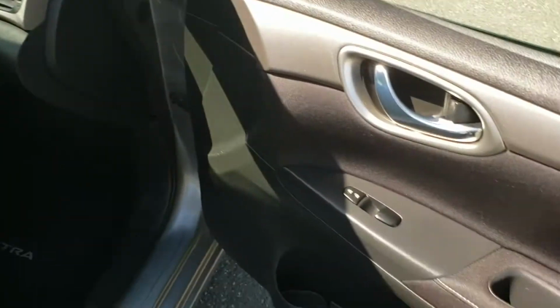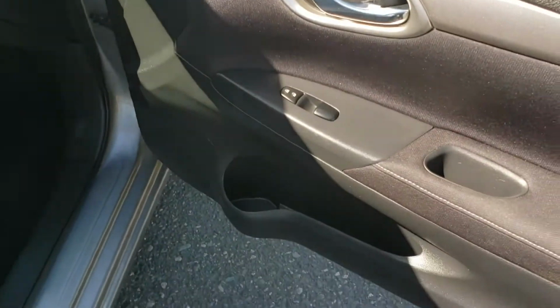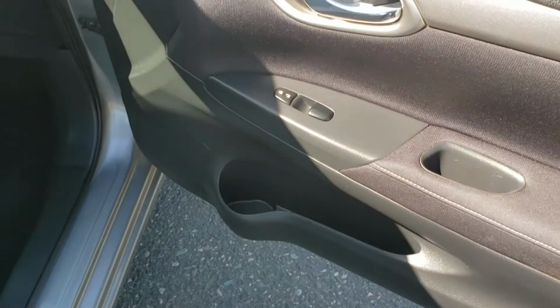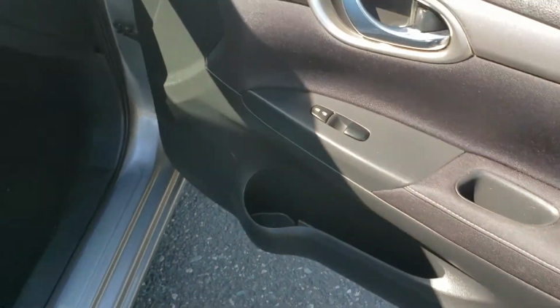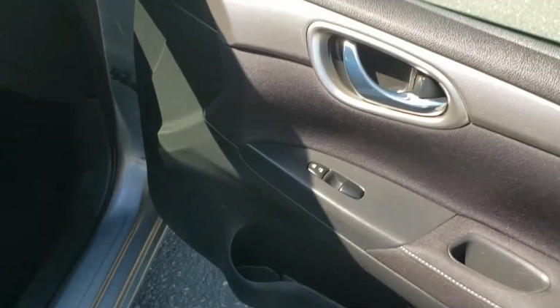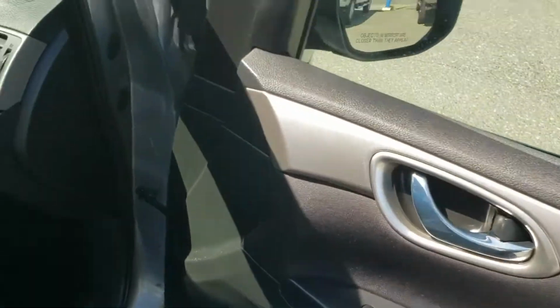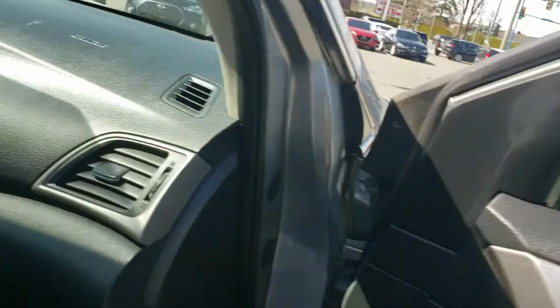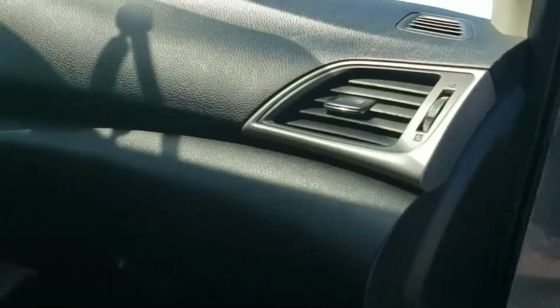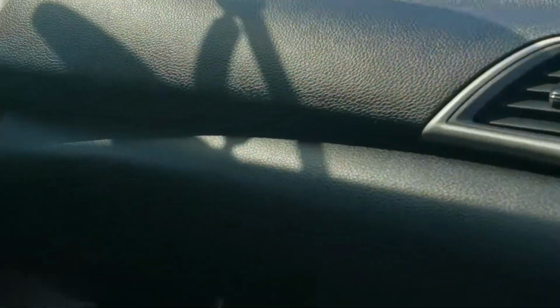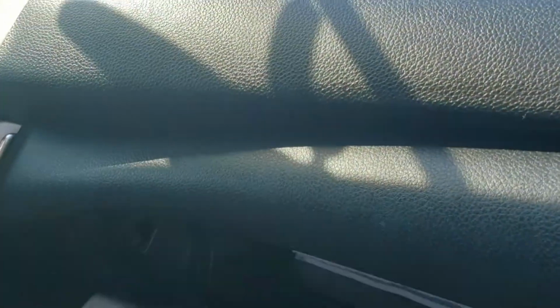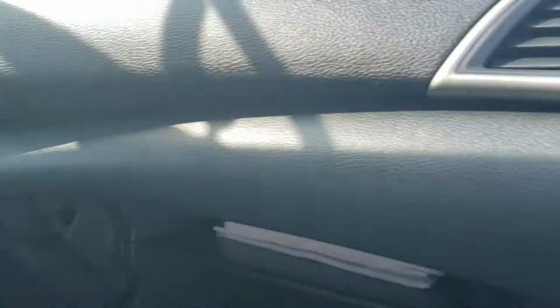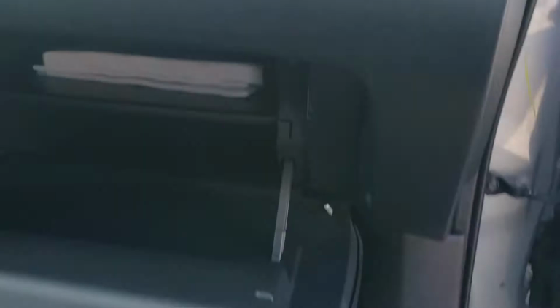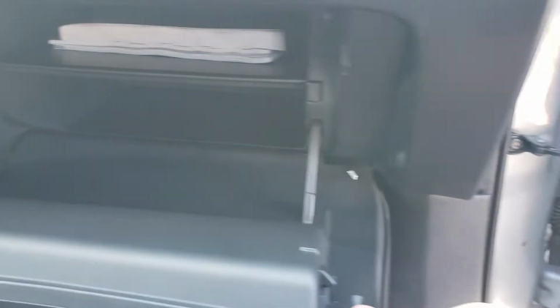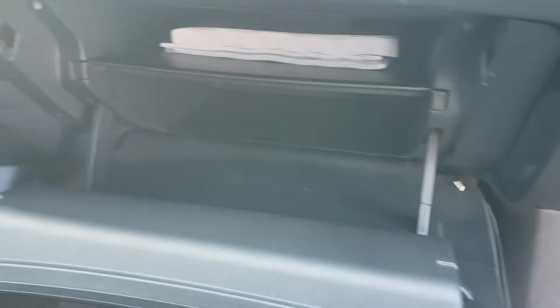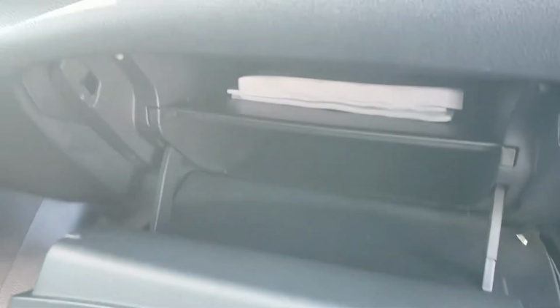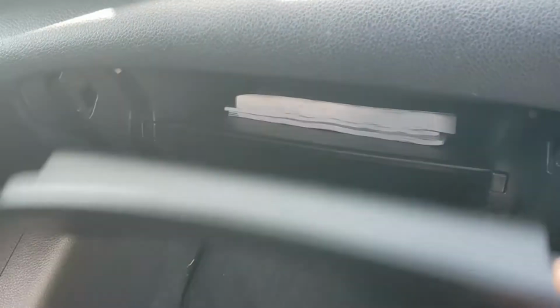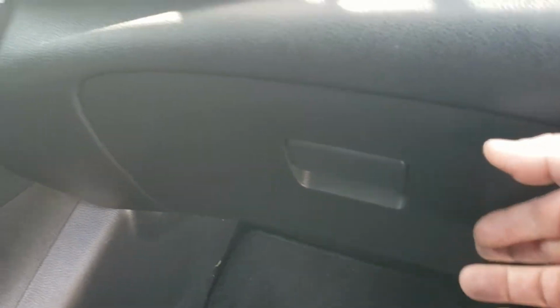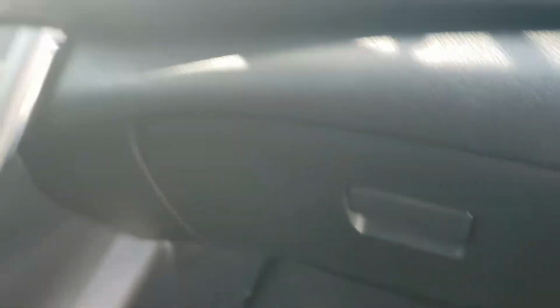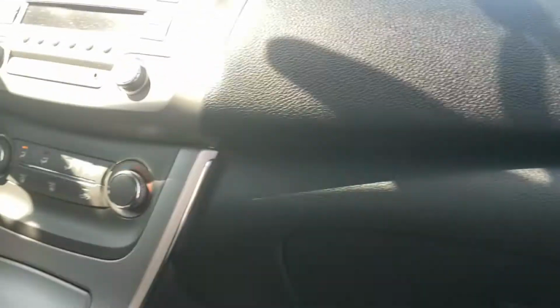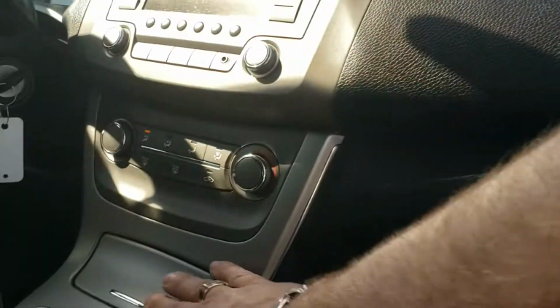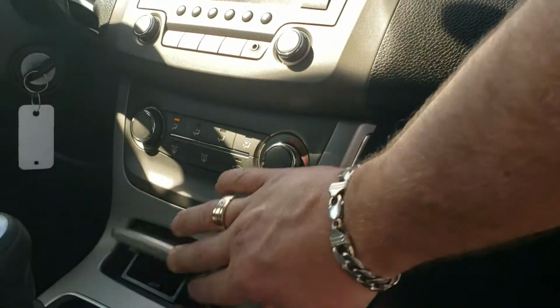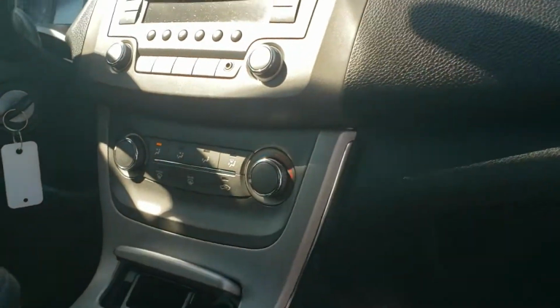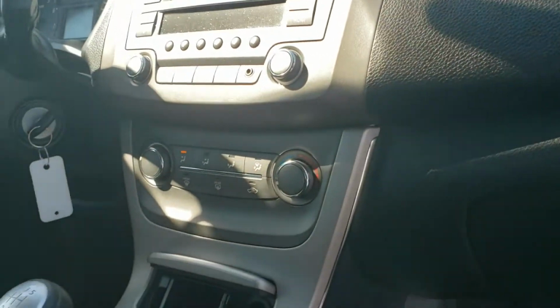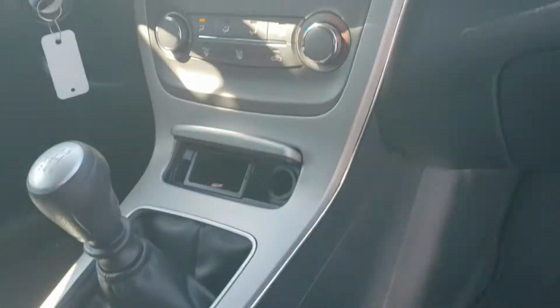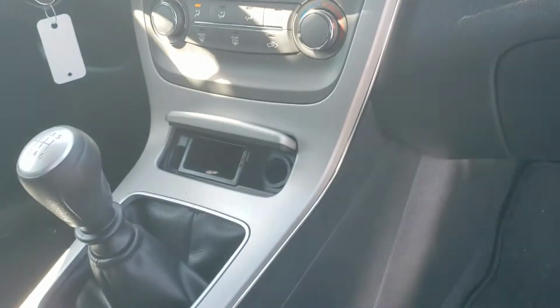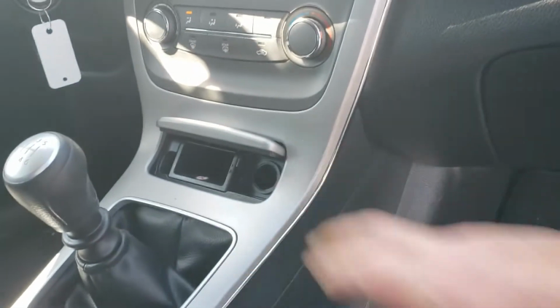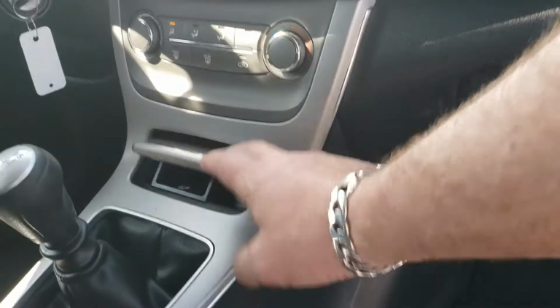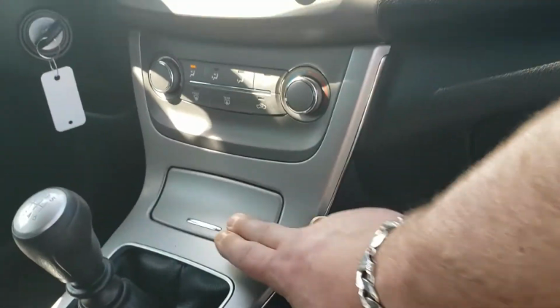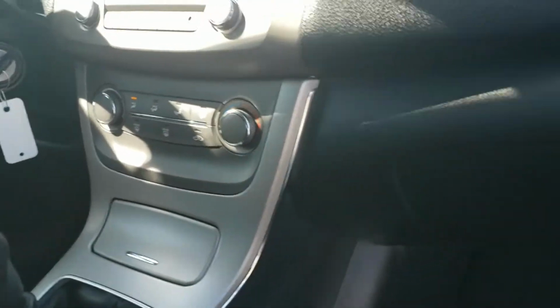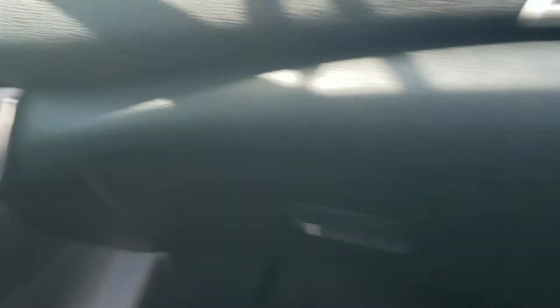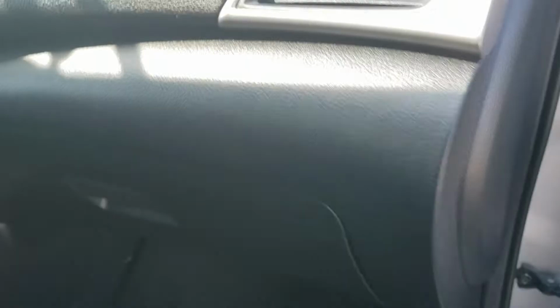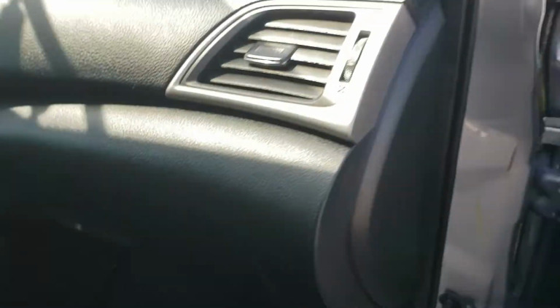On the passenger side, you've got a cup holder in the door and window controls. There's a nice deep glove box and a charge port as well — very handy to have.